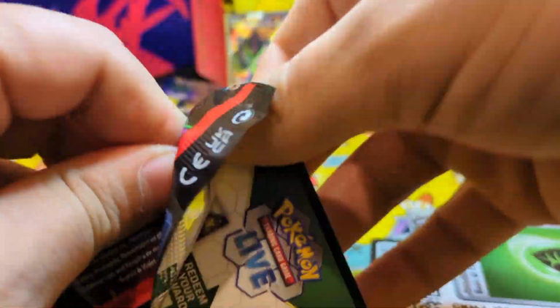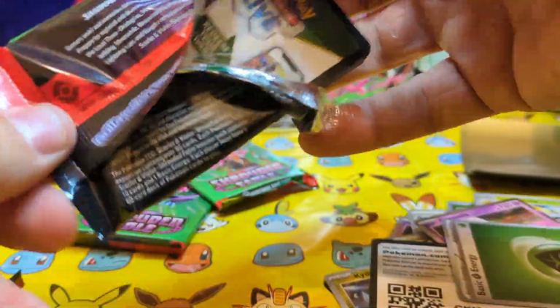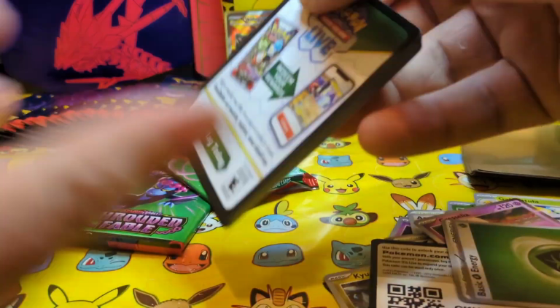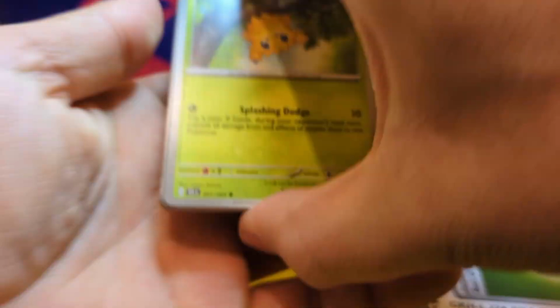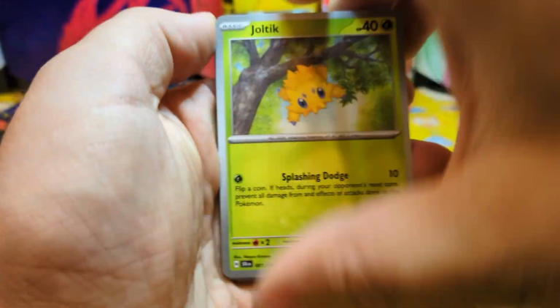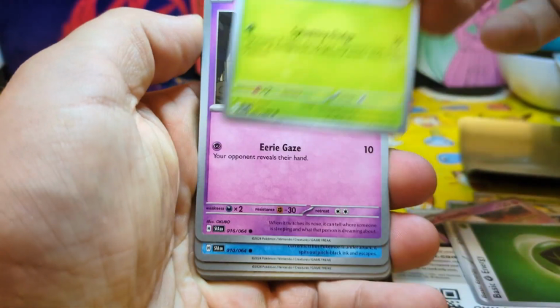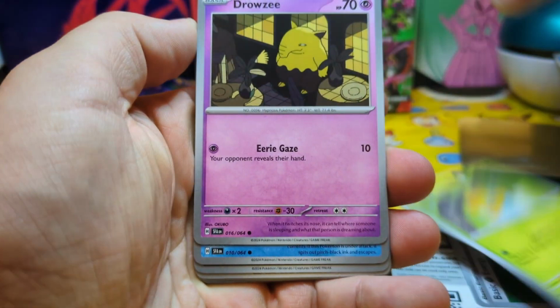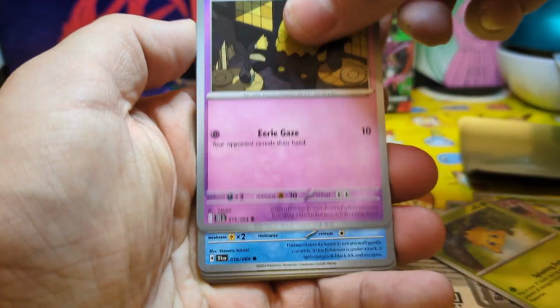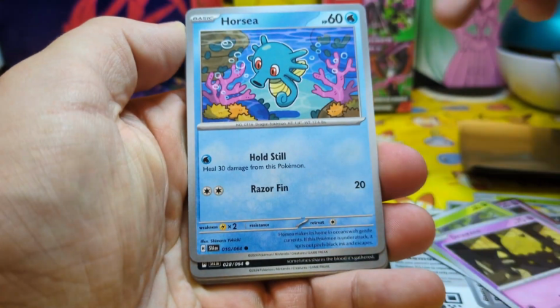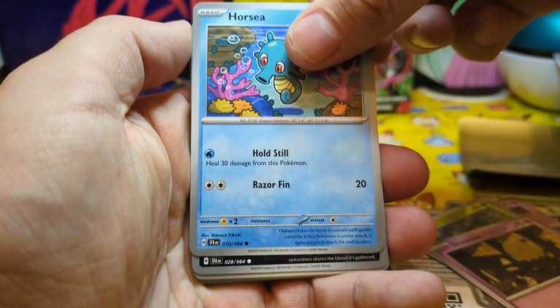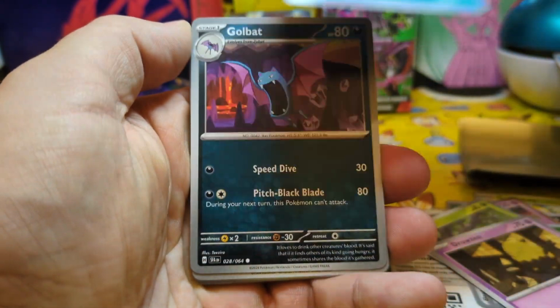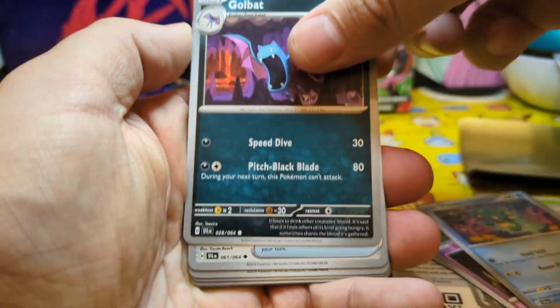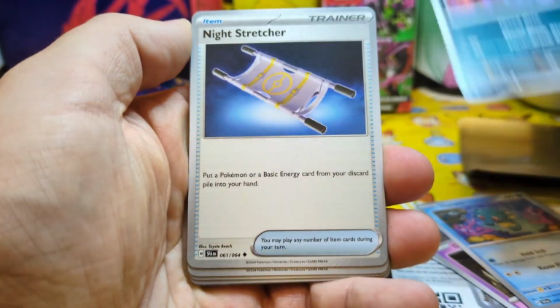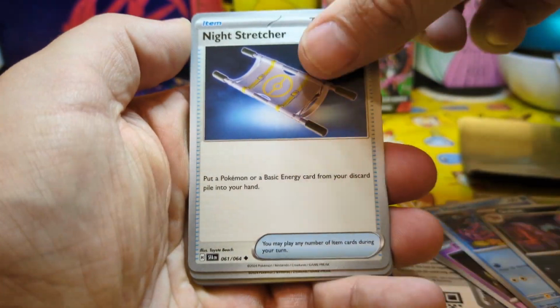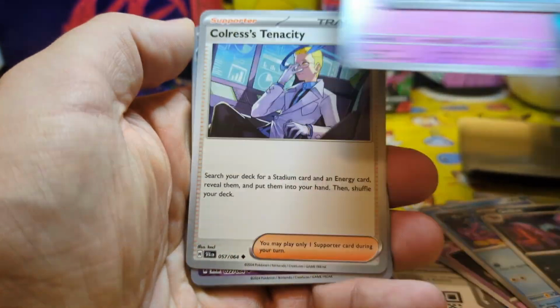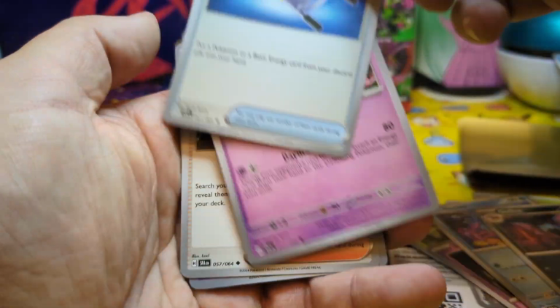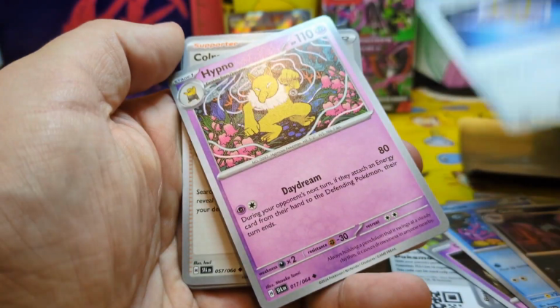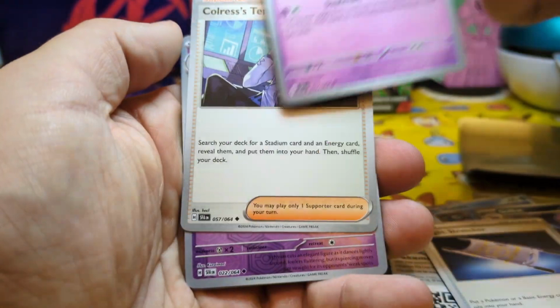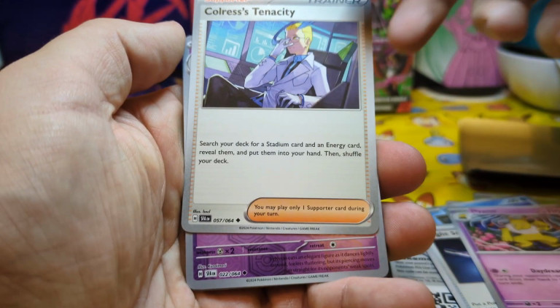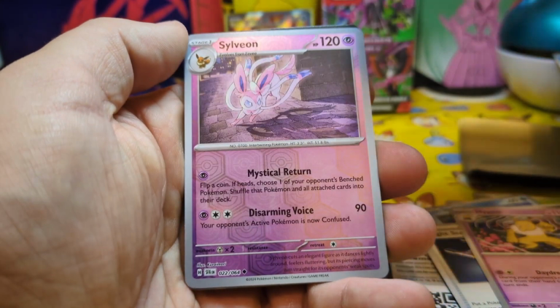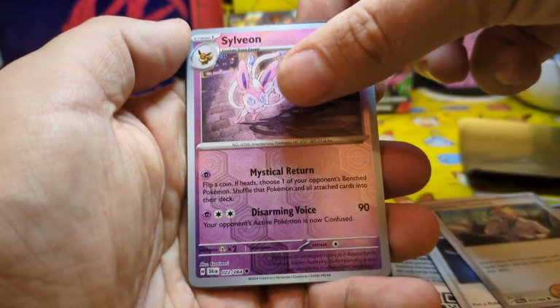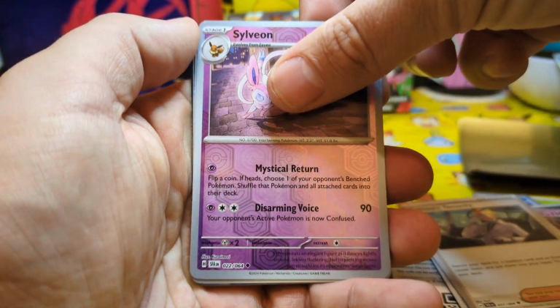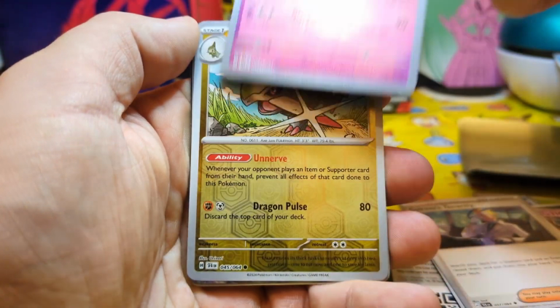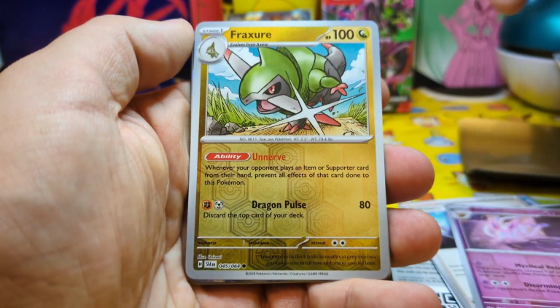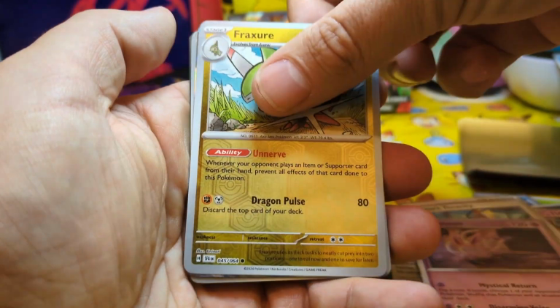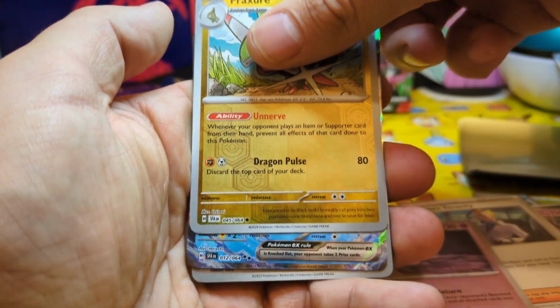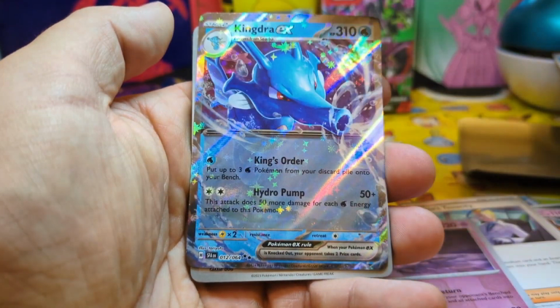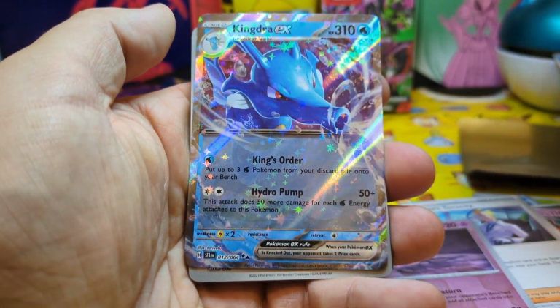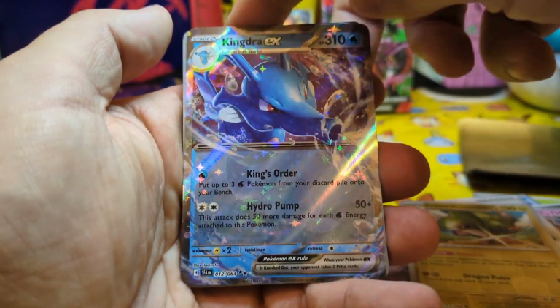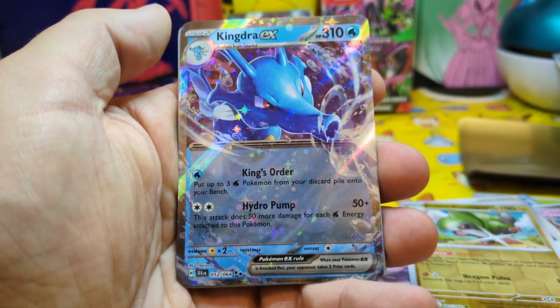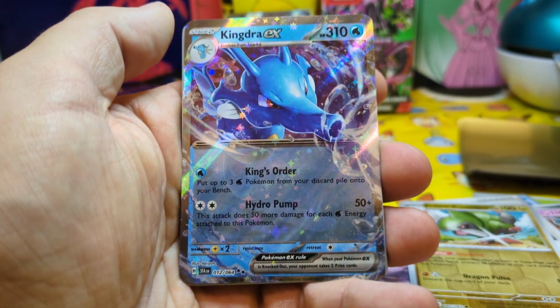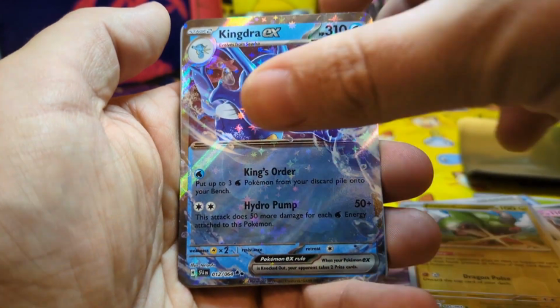Pack number four starts us off with a Joltik, Drowsy, Horsy, Goalback, Night Structure. Slavion, and a Kingdra EX. Get in there.